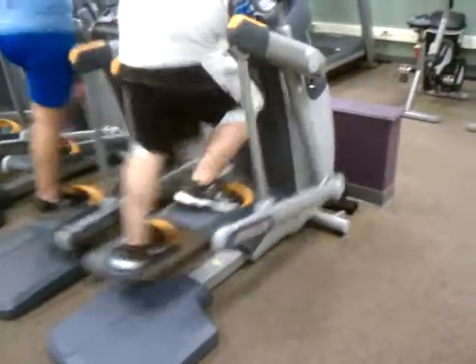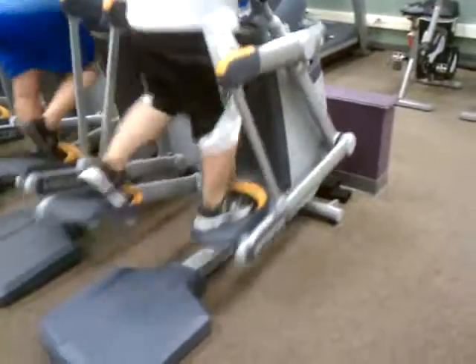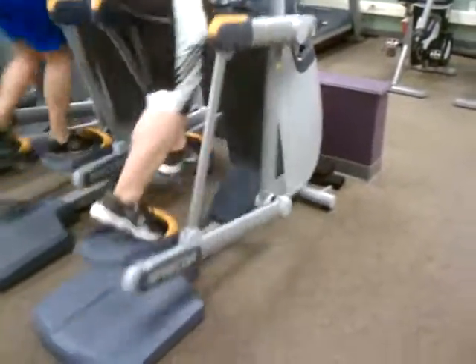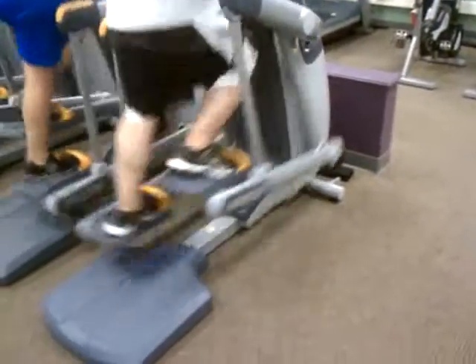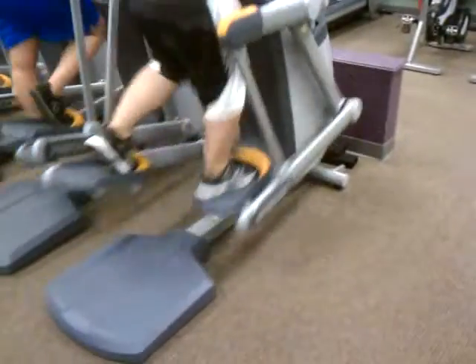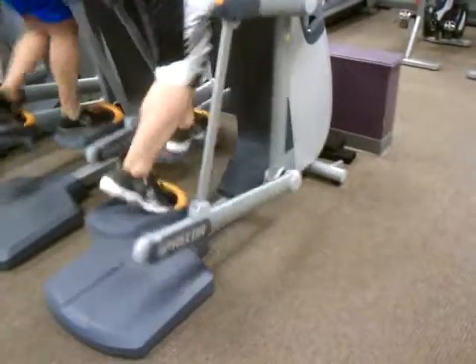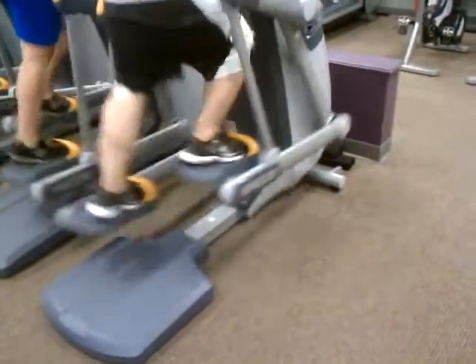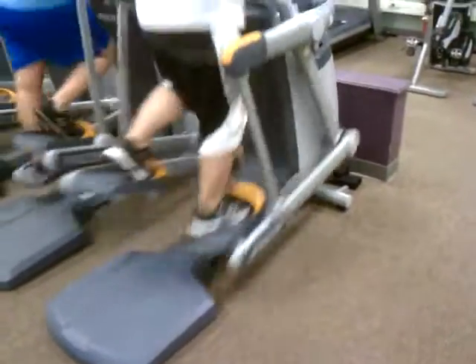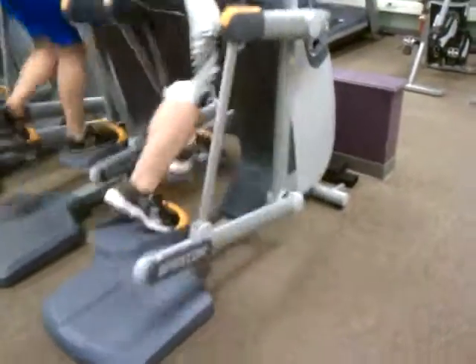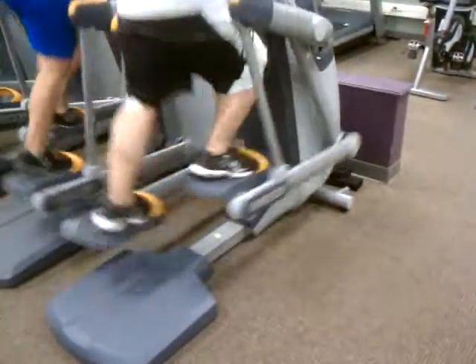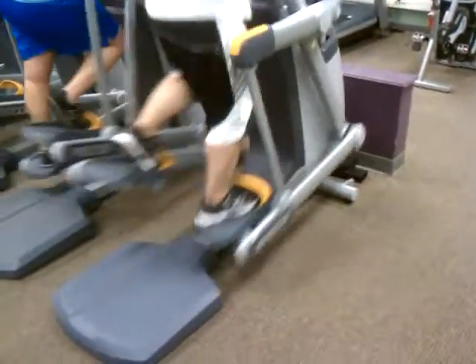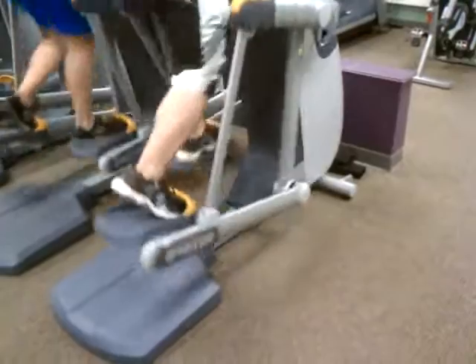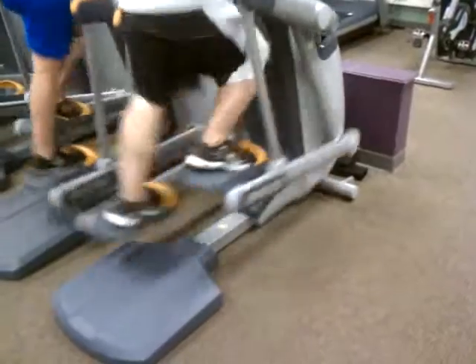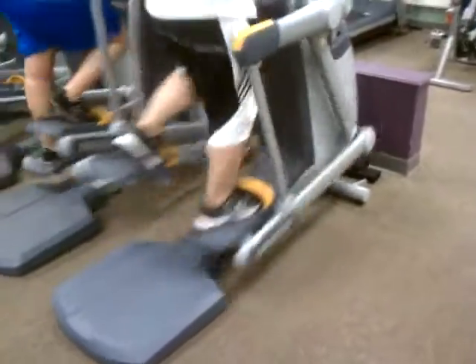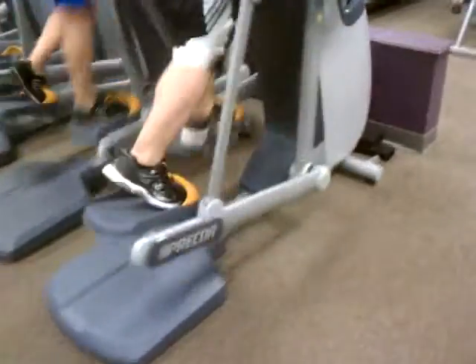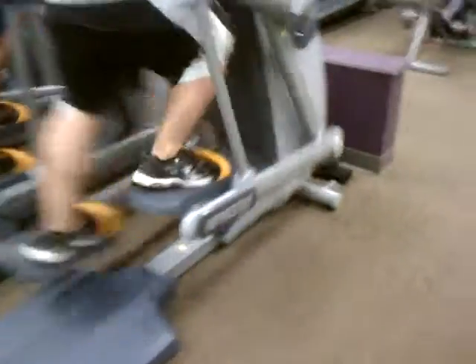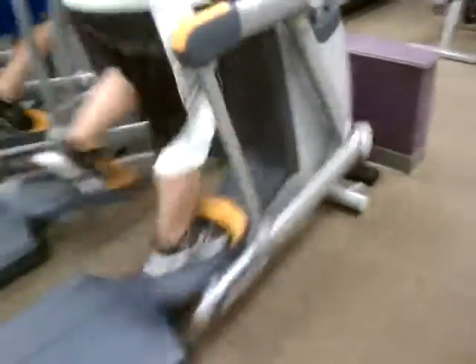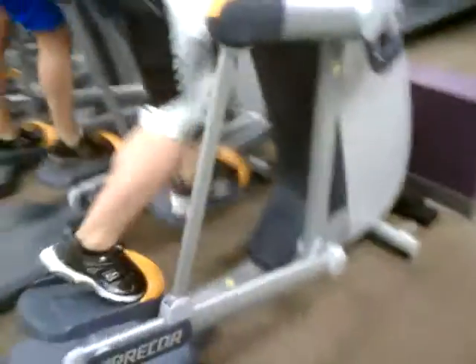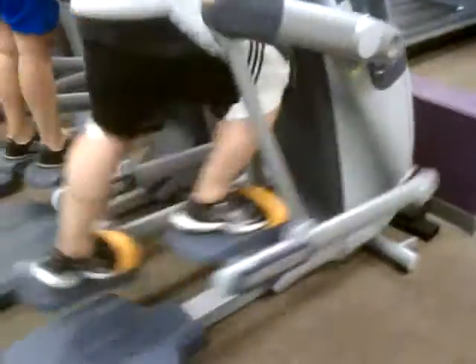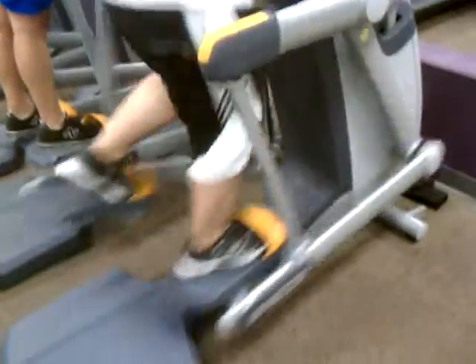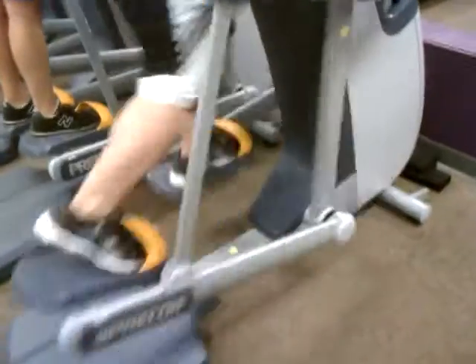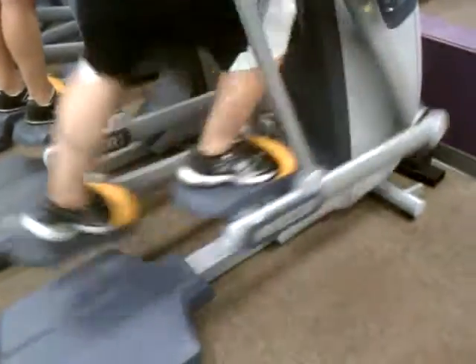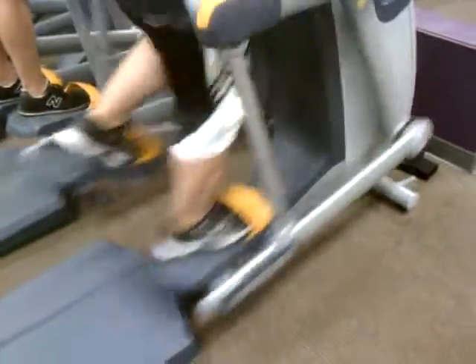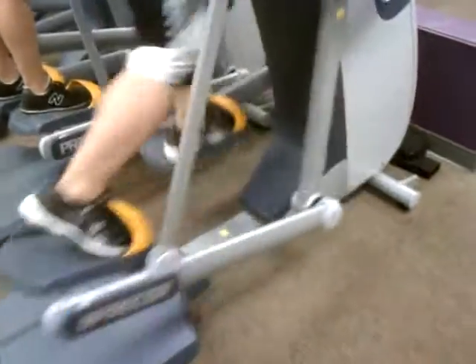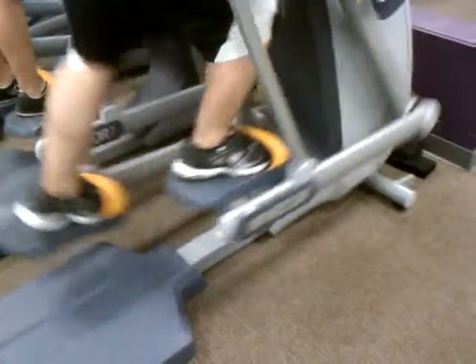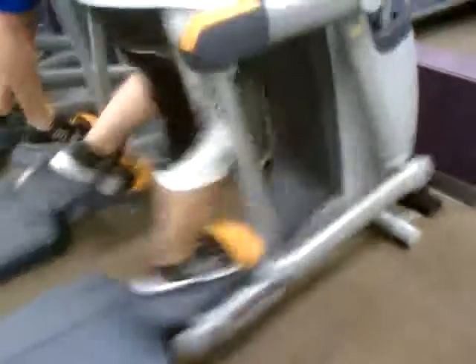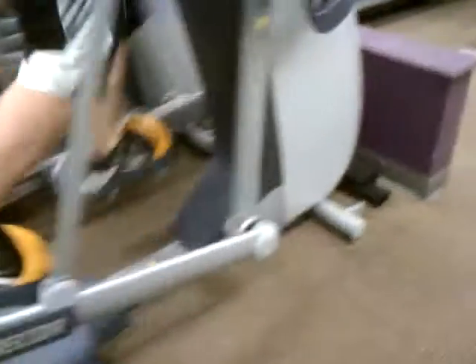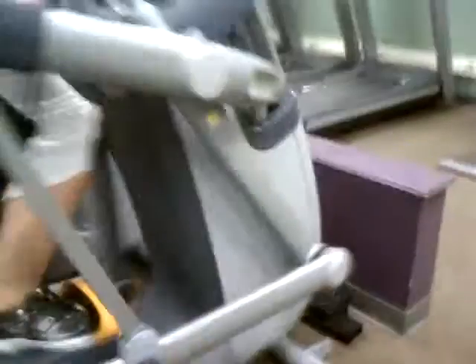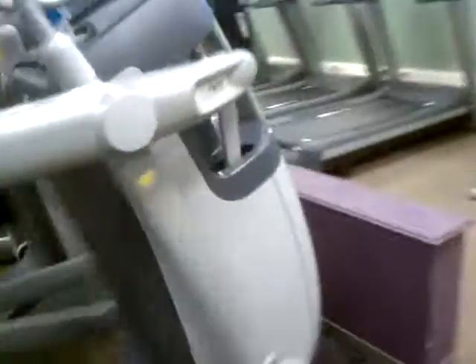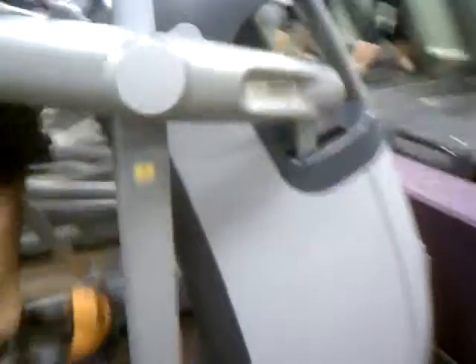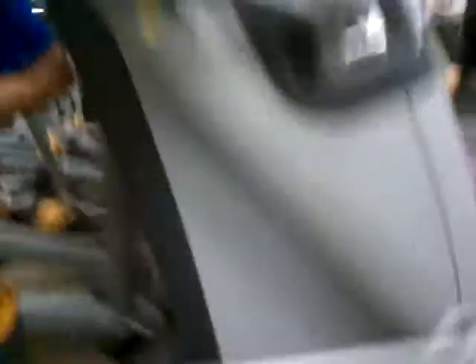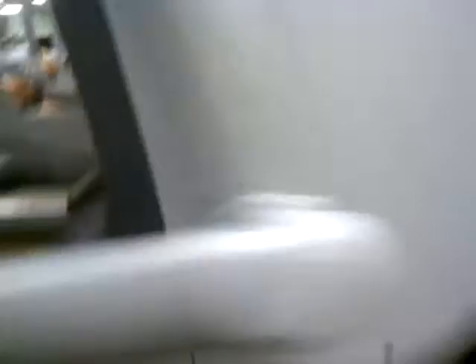Our AMT, the new AMT that was just installed, is making a high-pitched squeaking noise. As soon as you walk in, it is the one right in the front.